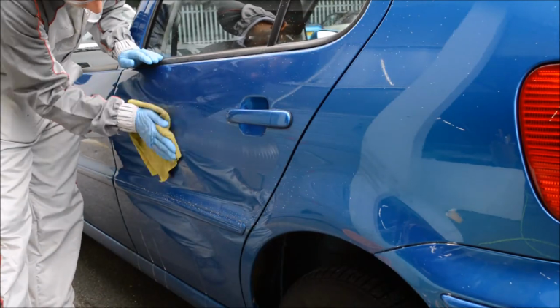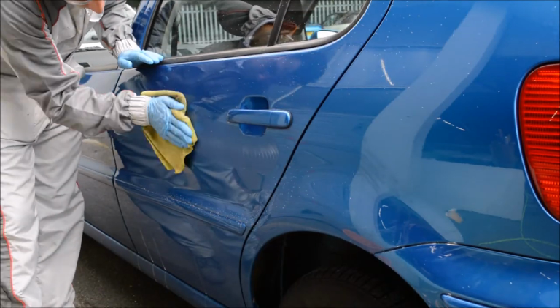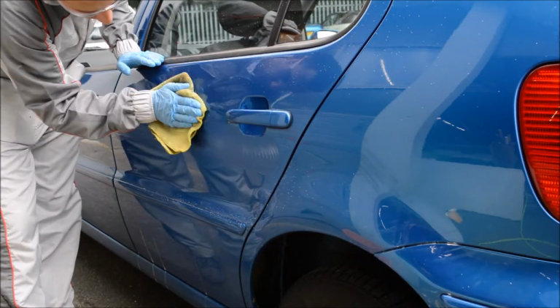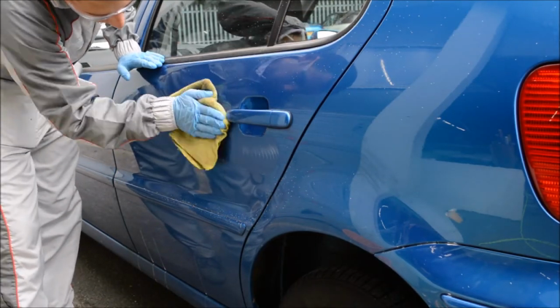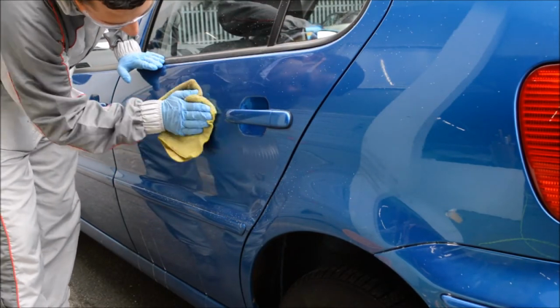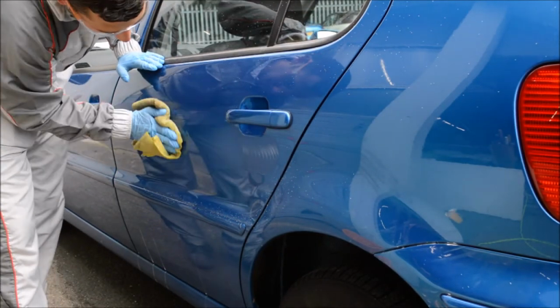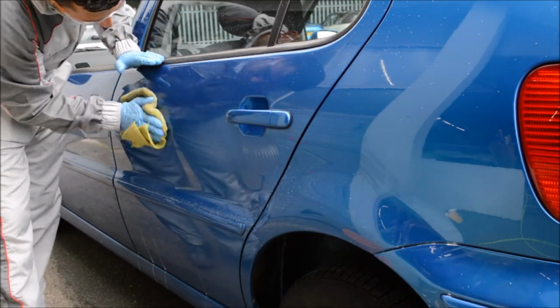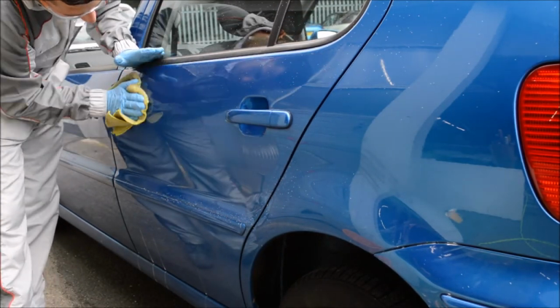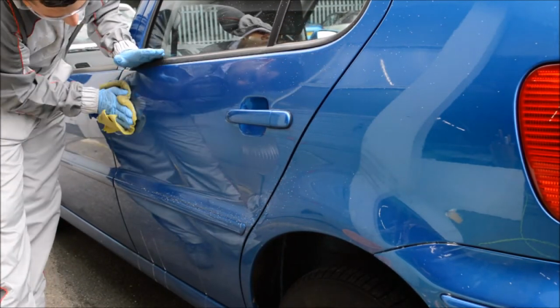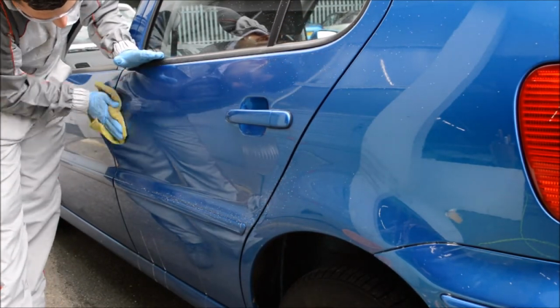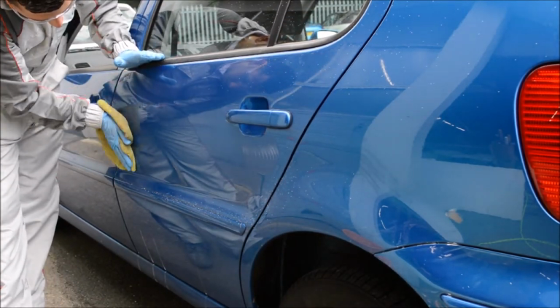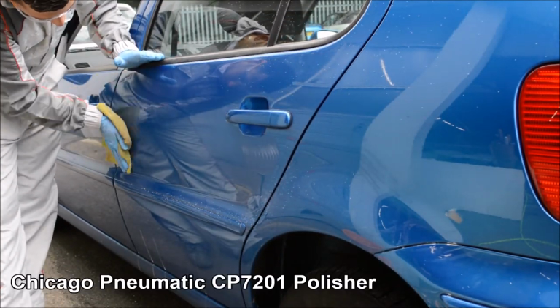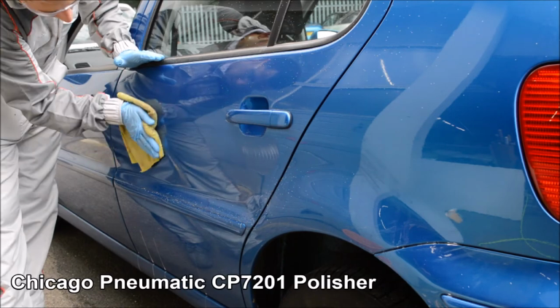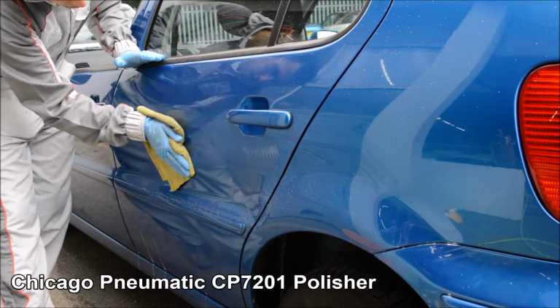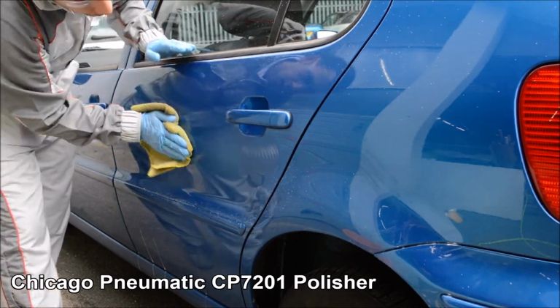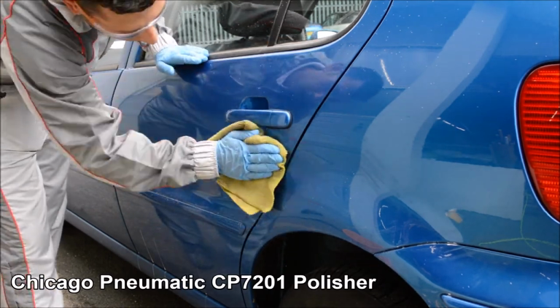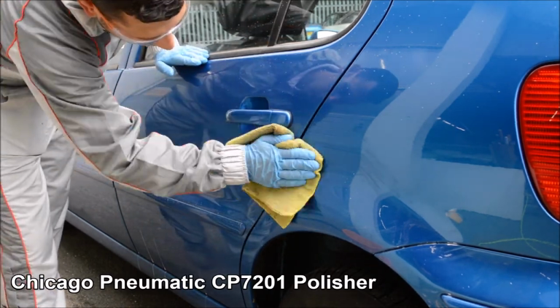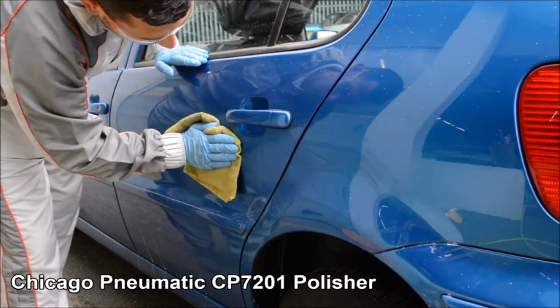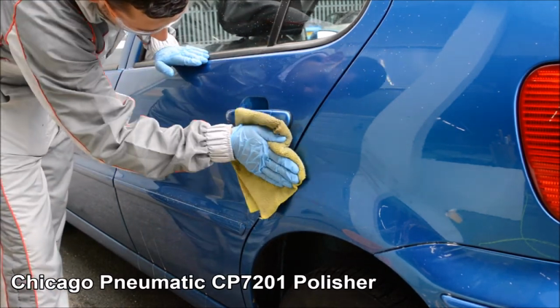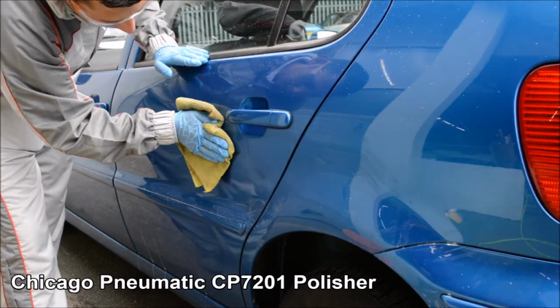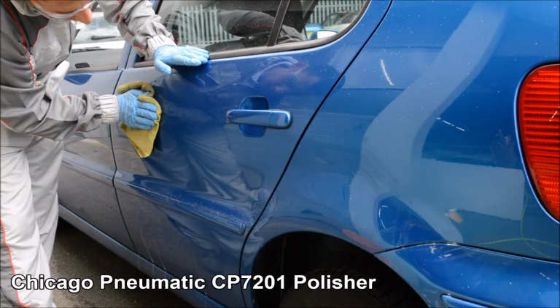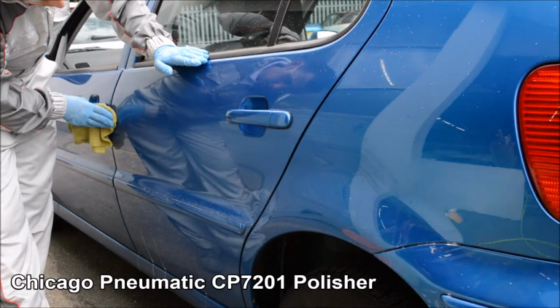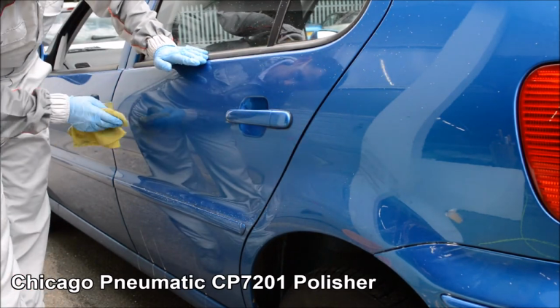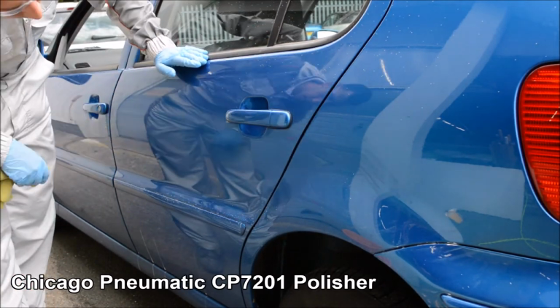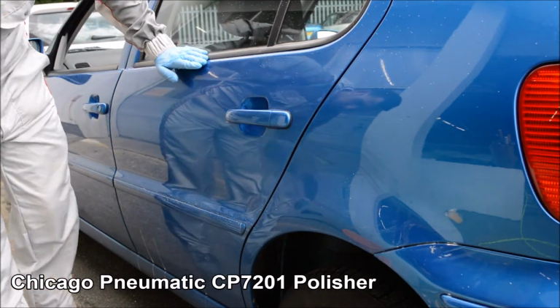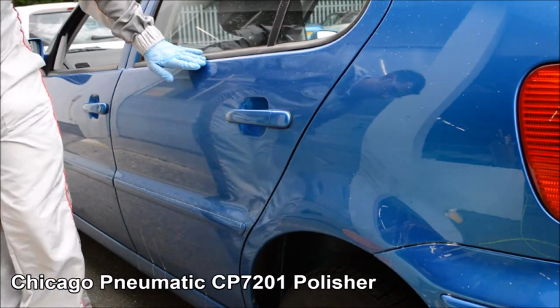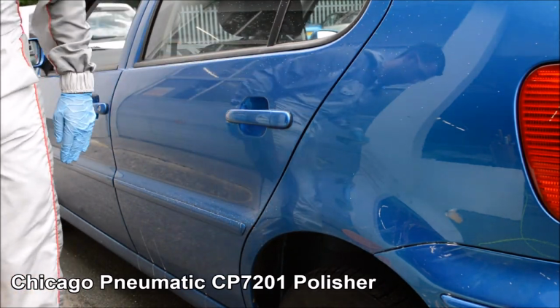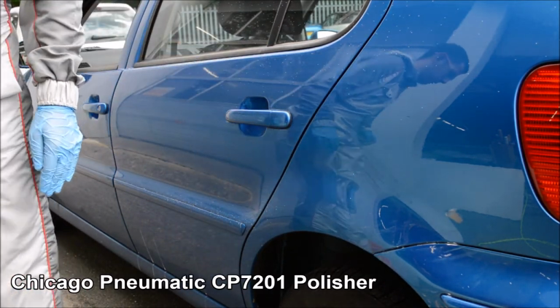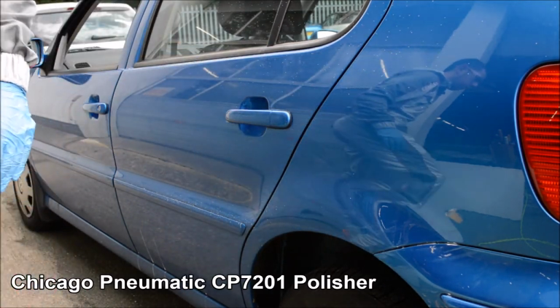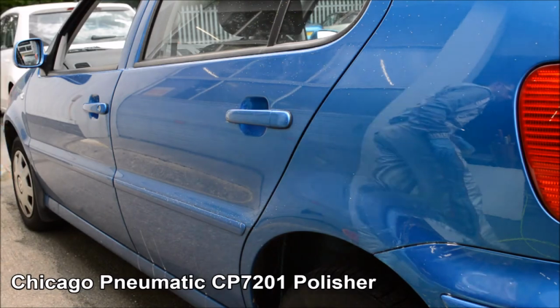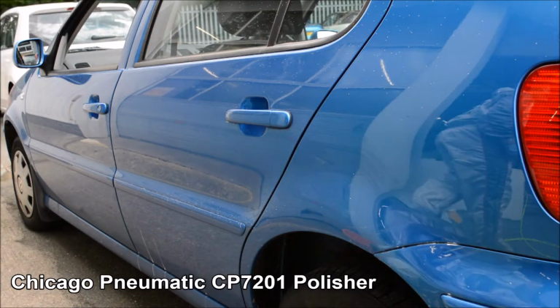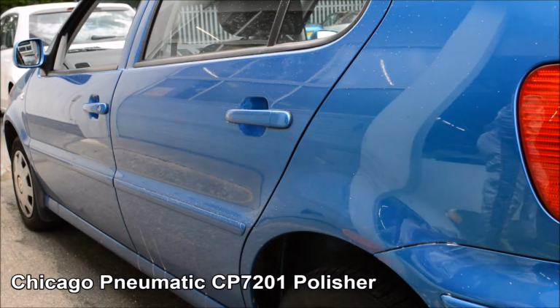The air polisher is a great tool to have in the workshop. It reduces polishing time and helps improve the end result — the Chicago Pneumatic CP7201 polisher.